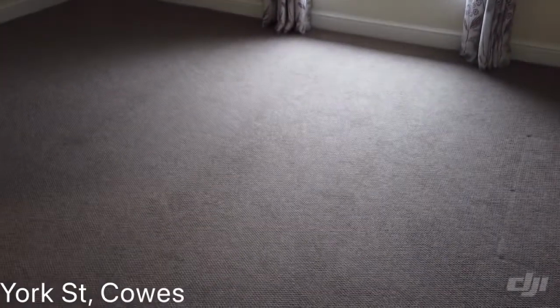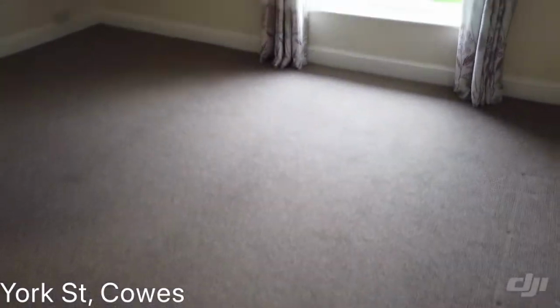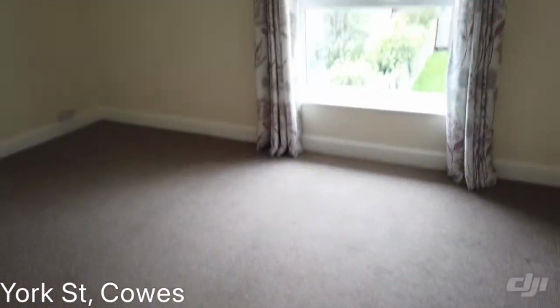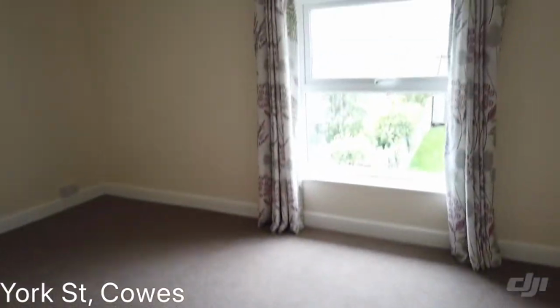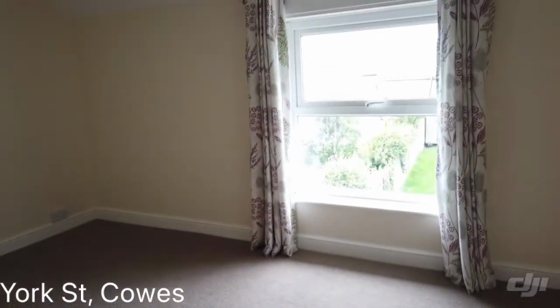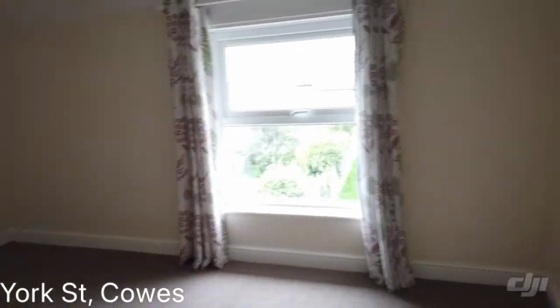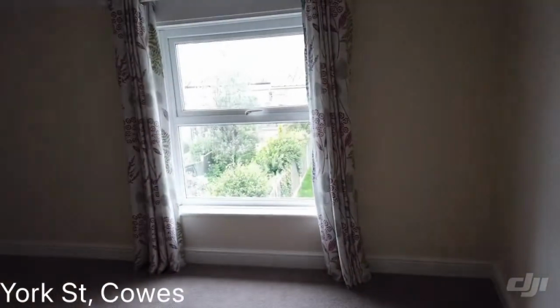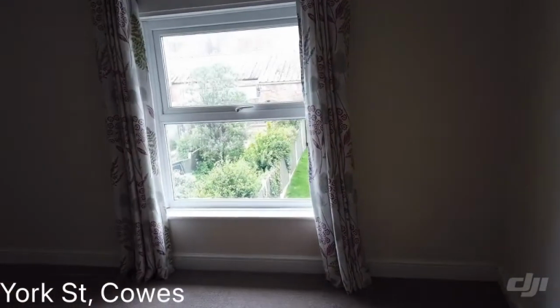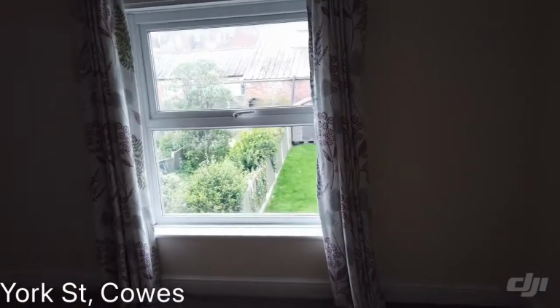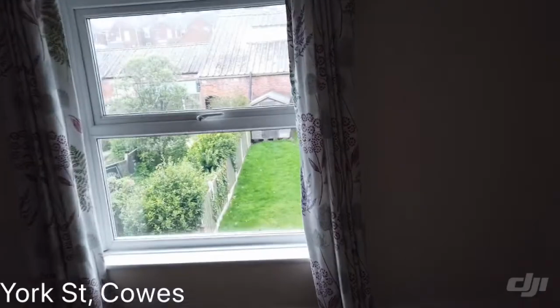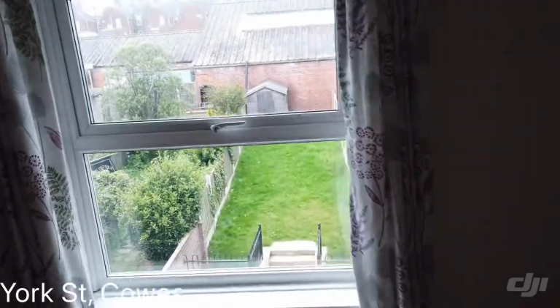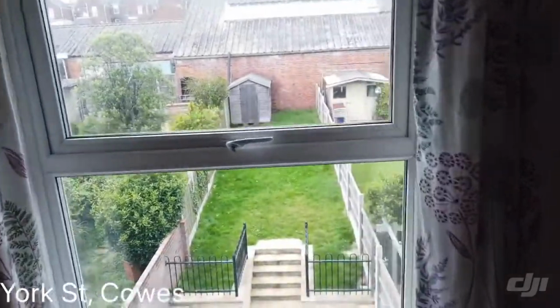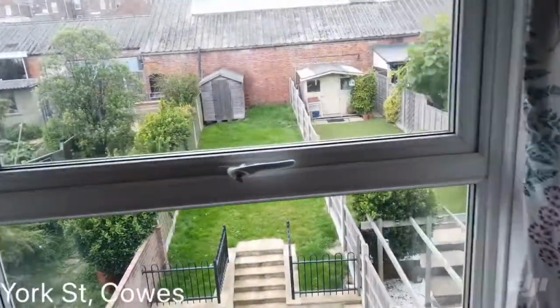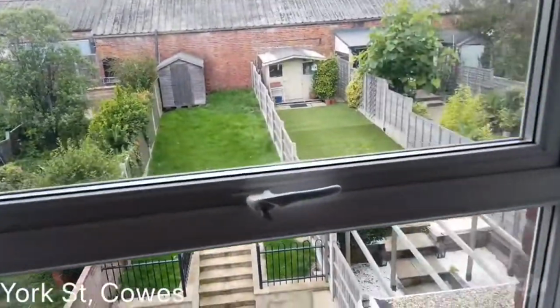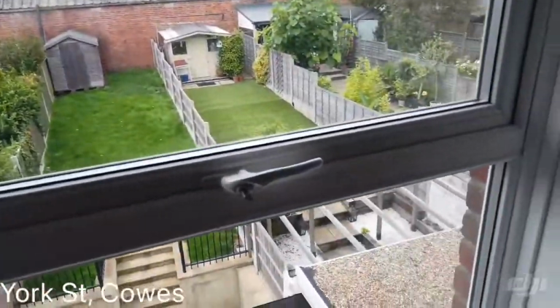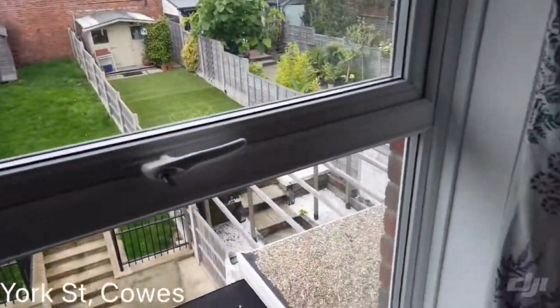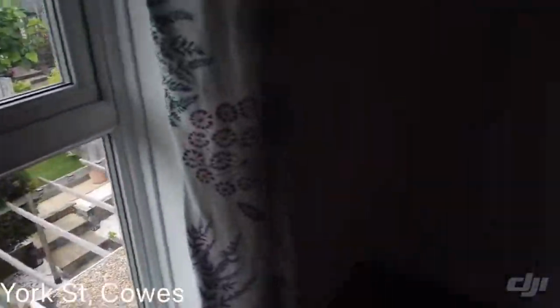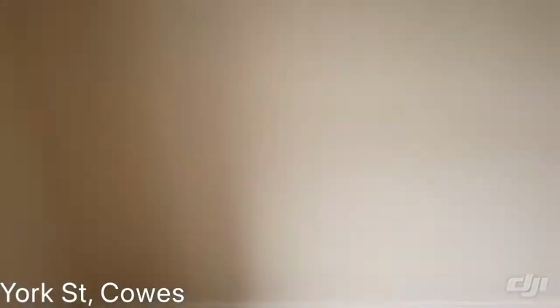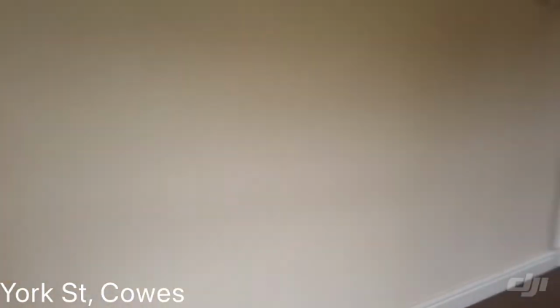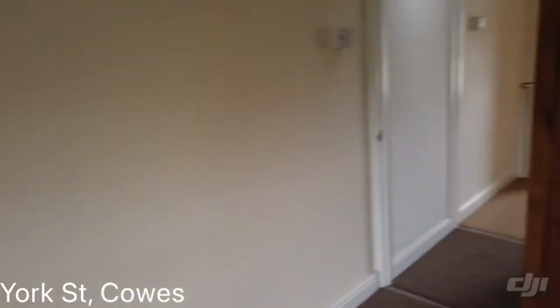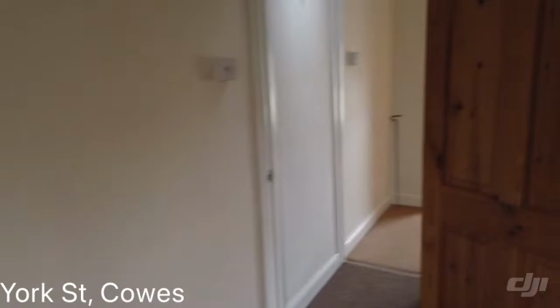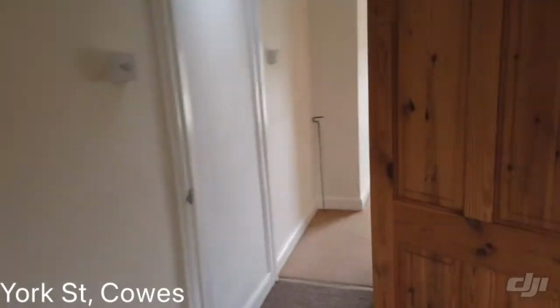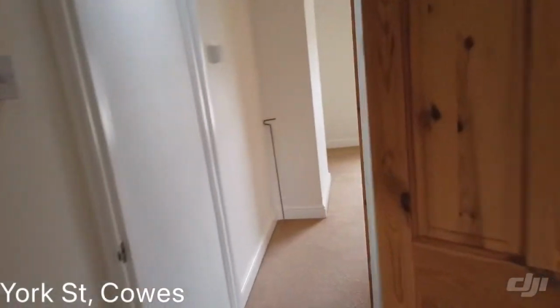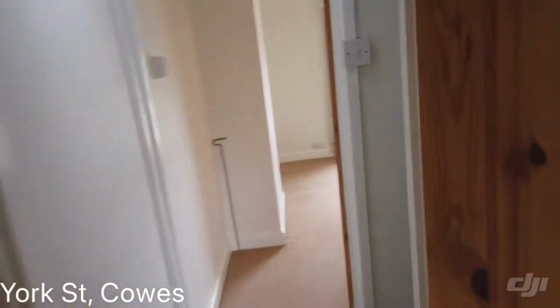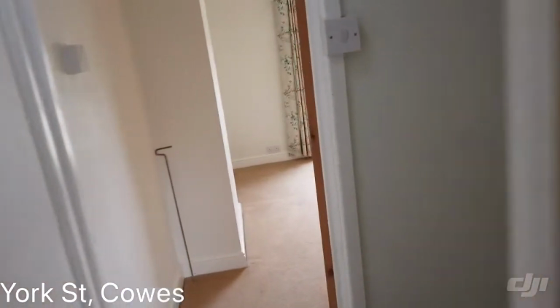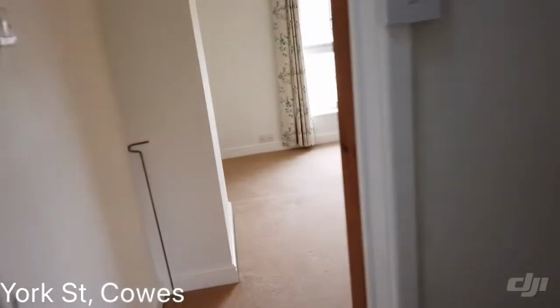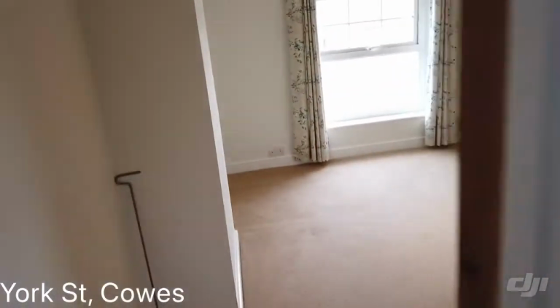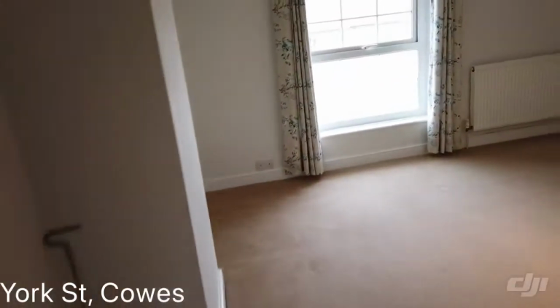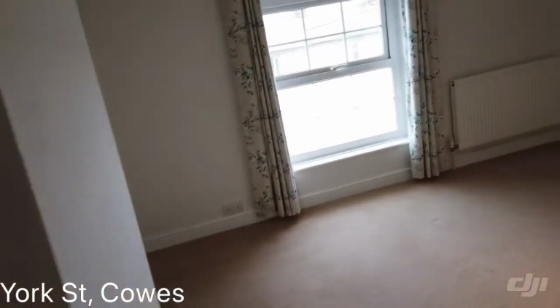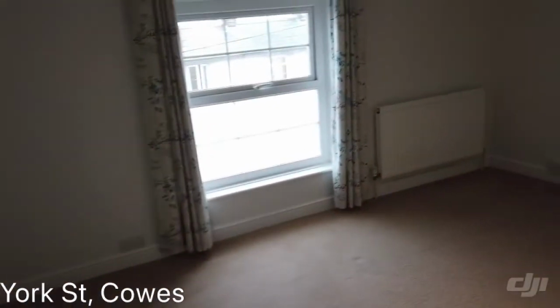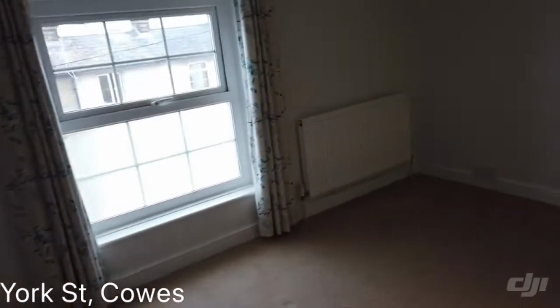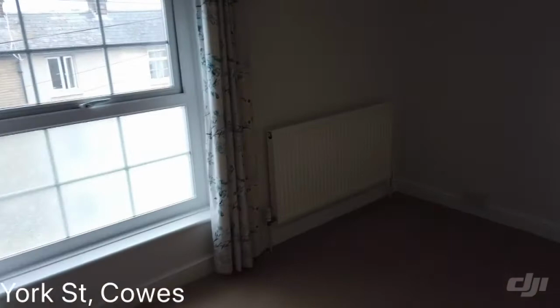Lovely property, all chain free, ready to go. Telephone number is 01983-883333, and it's Wharton Estate Agents if we can be of any help.